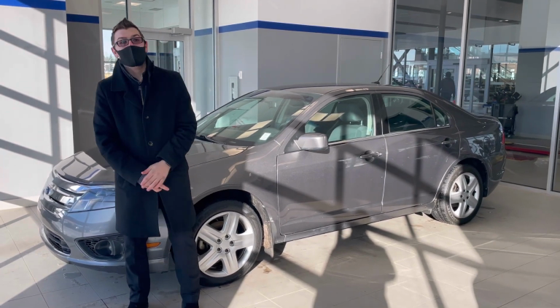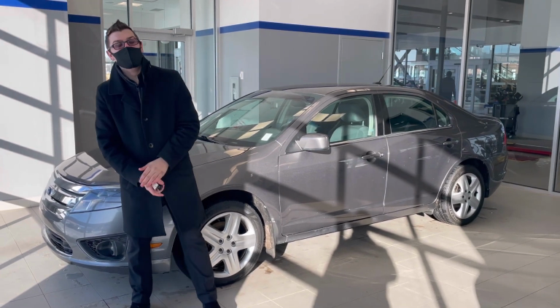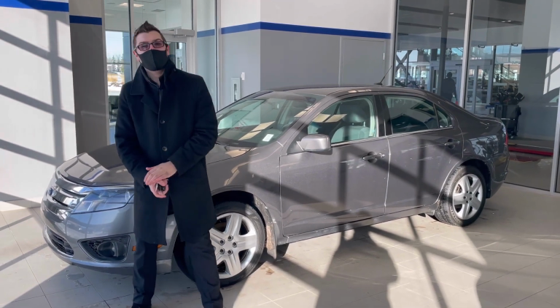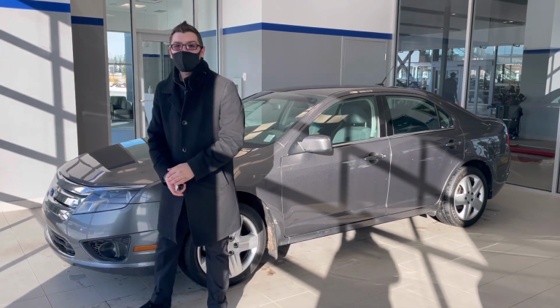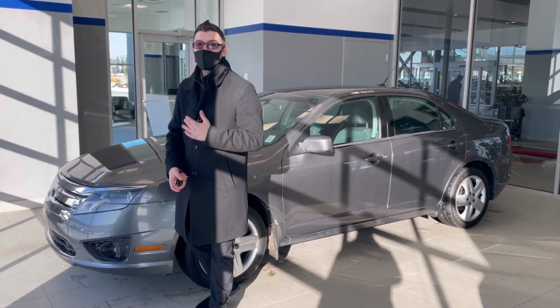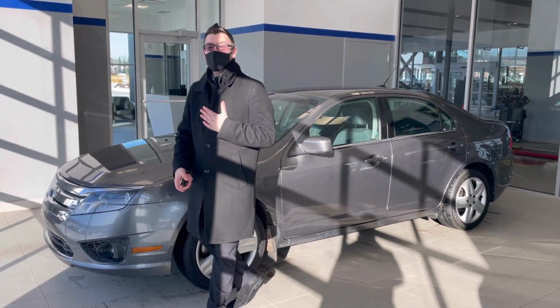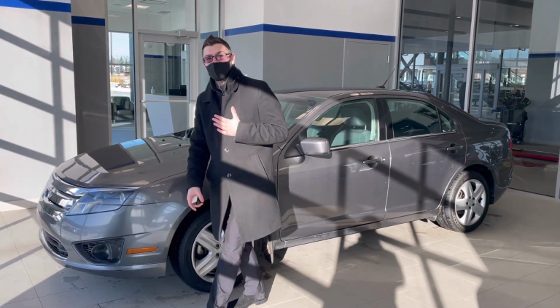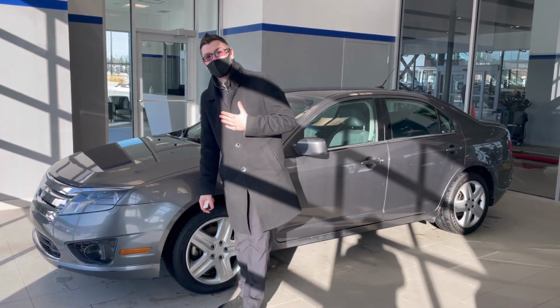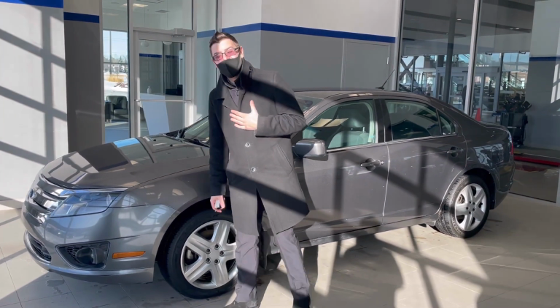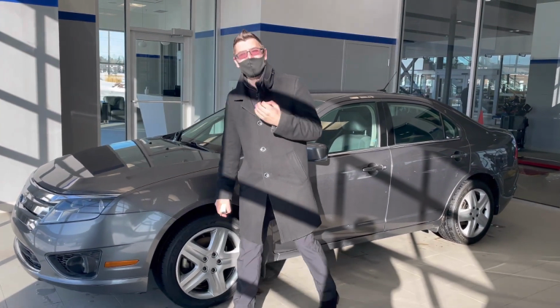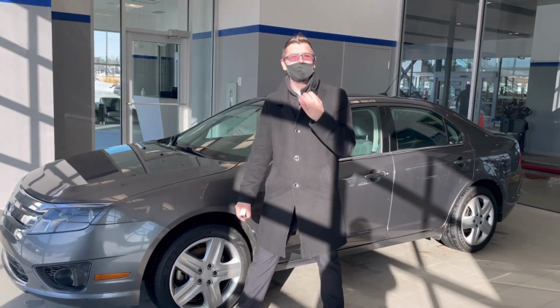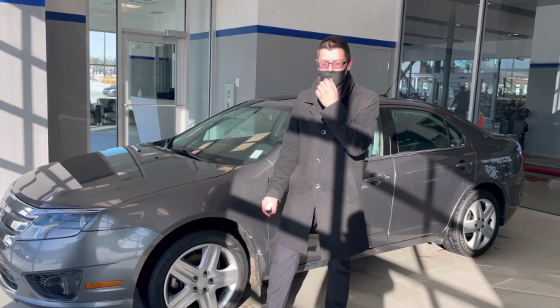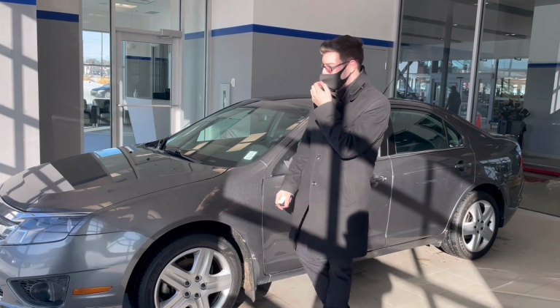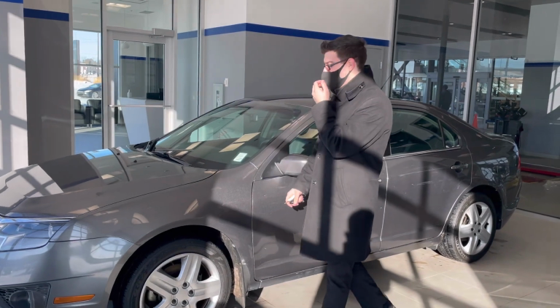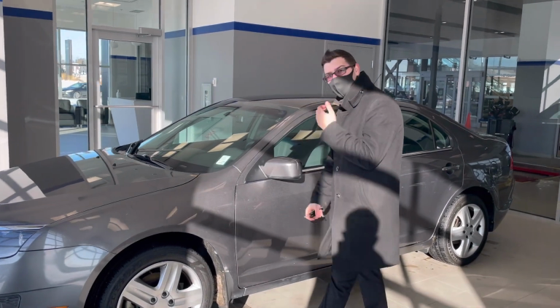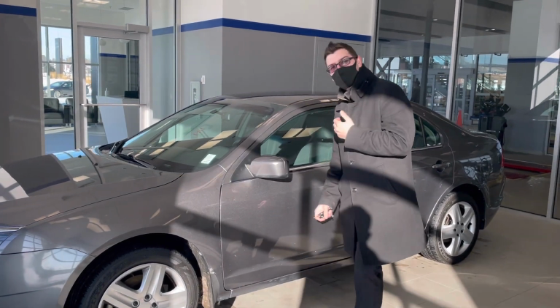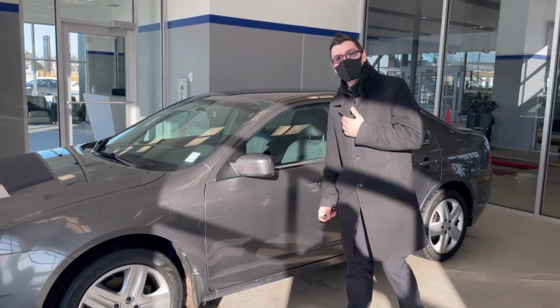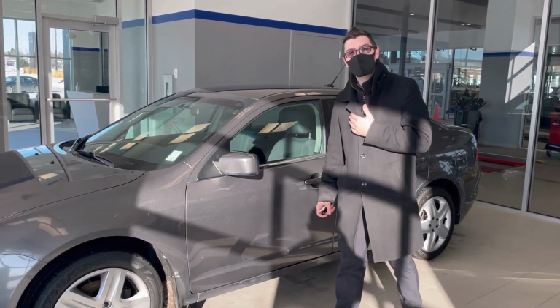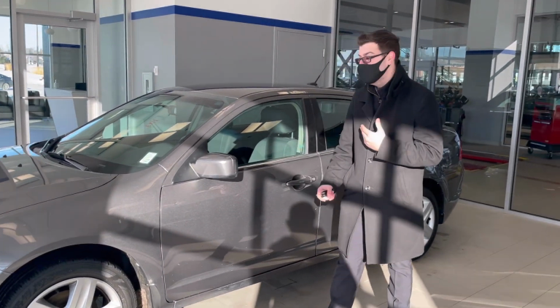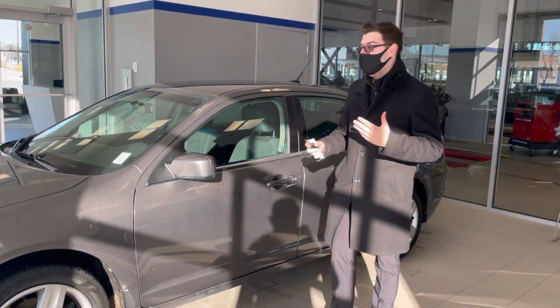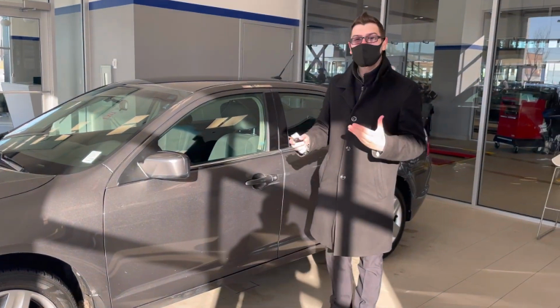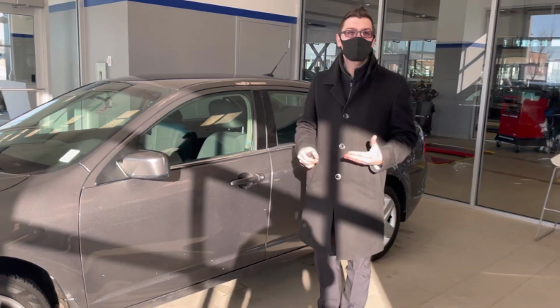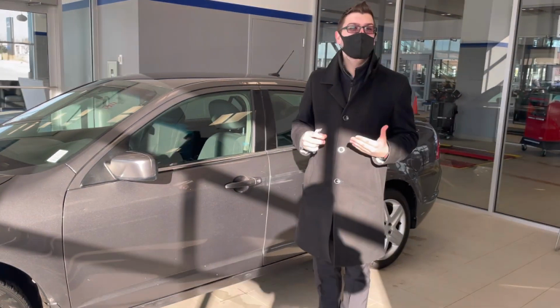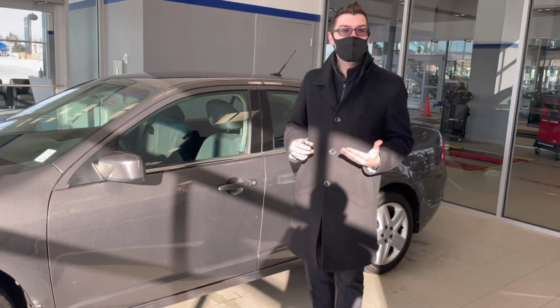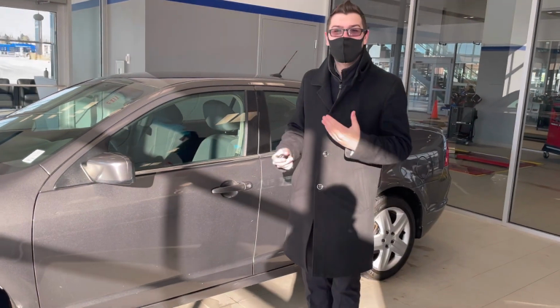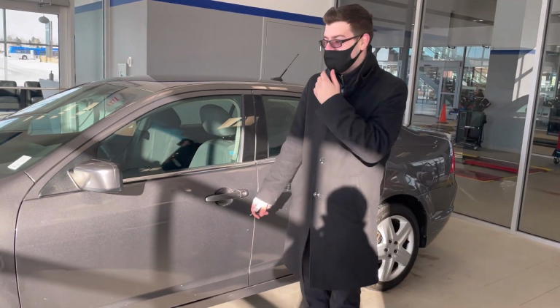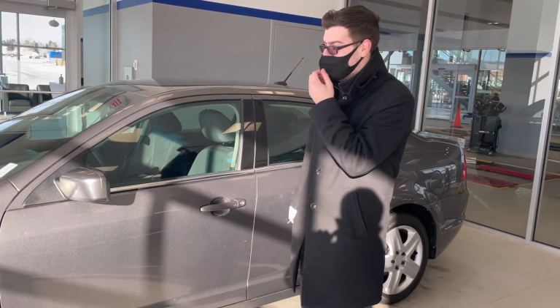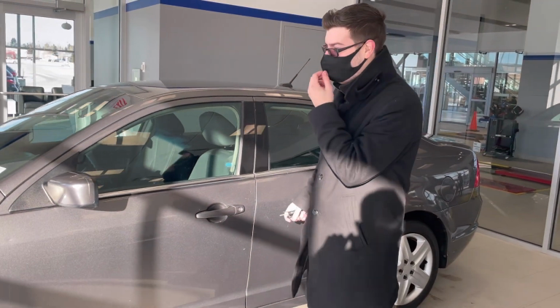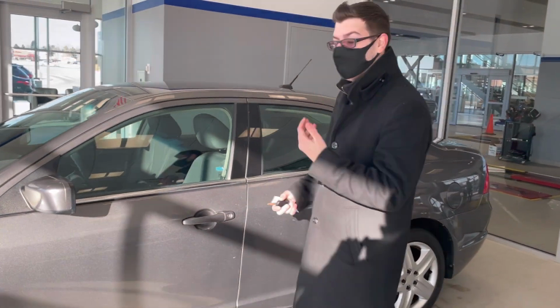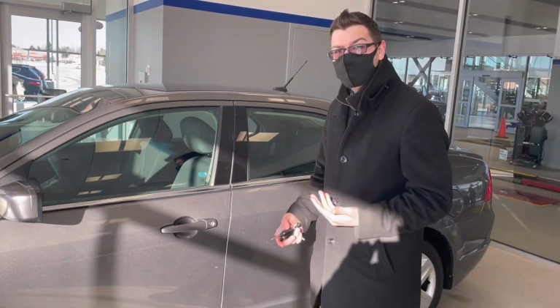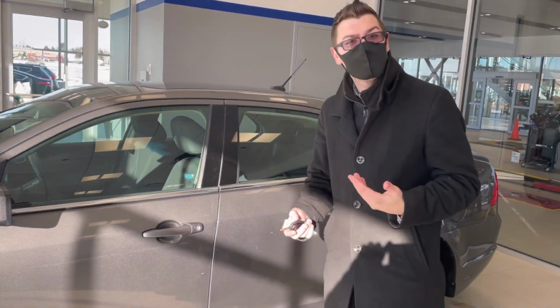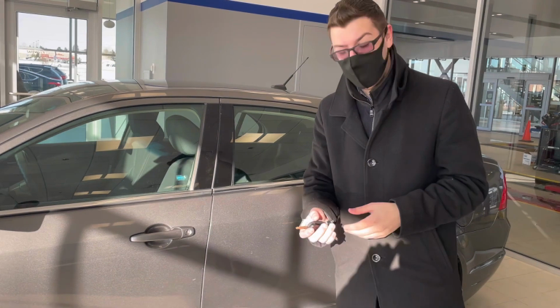Good morning Remington, this is Mark with River City Ford, and thank you so much for inviting your next vehicle purchase with us. I wanted to show you everything that this Ford has to offer, because honestly it's quite a great value.